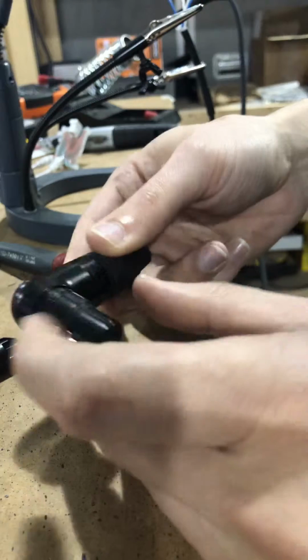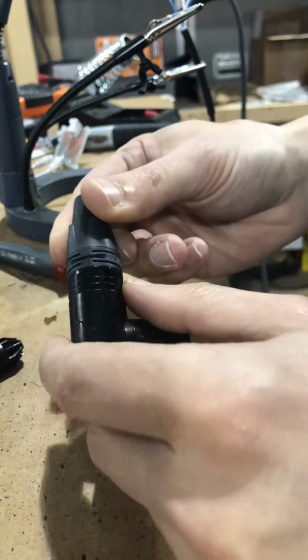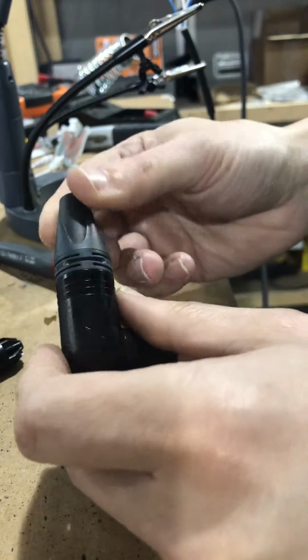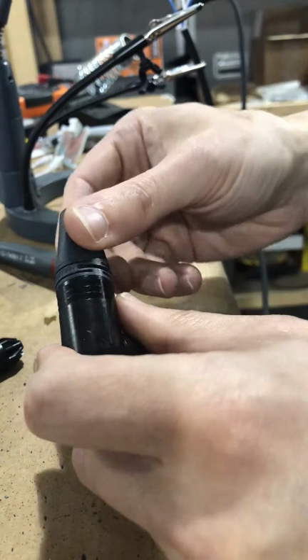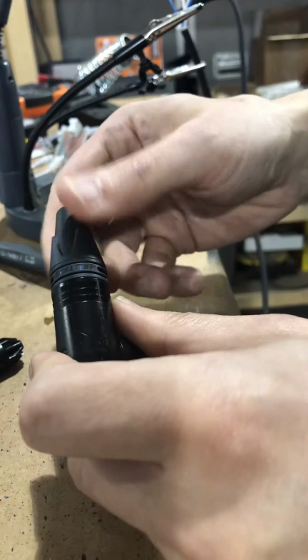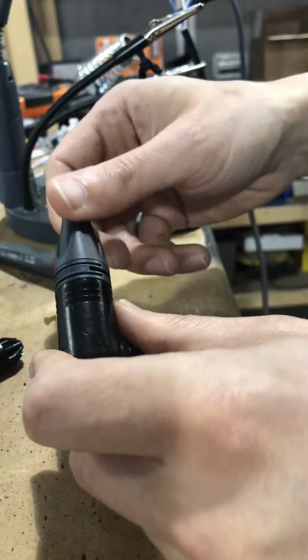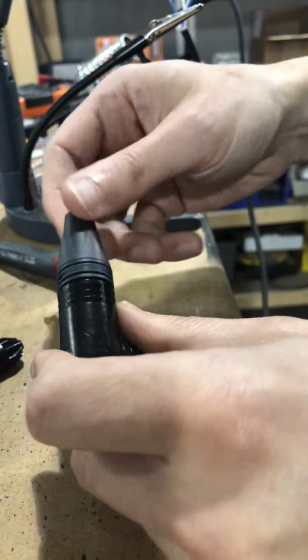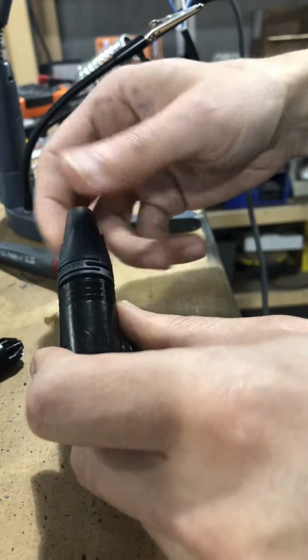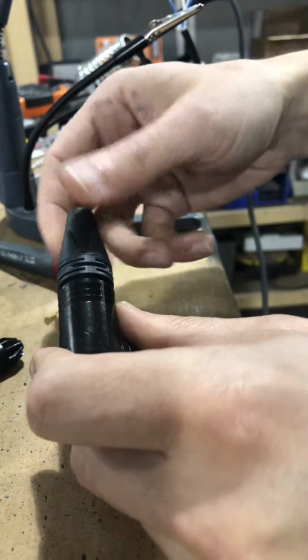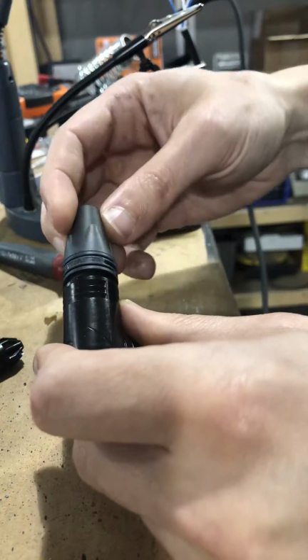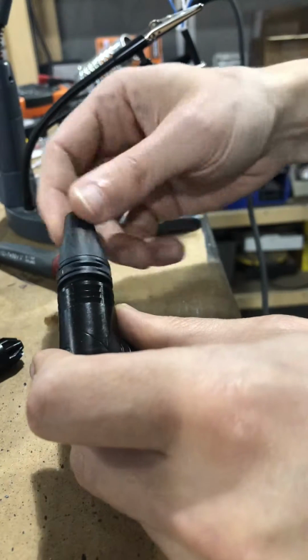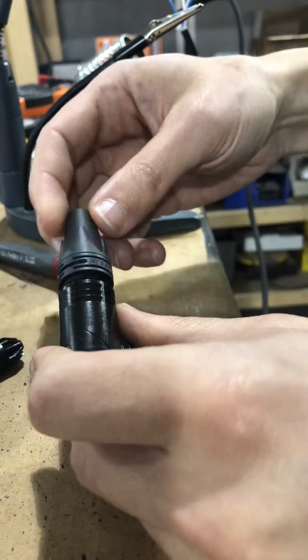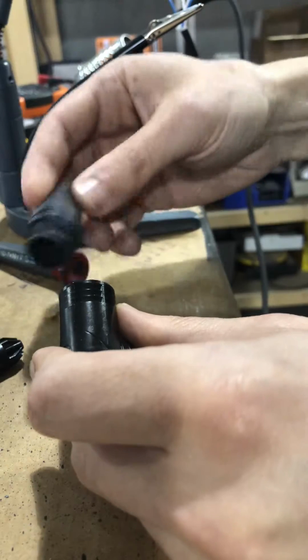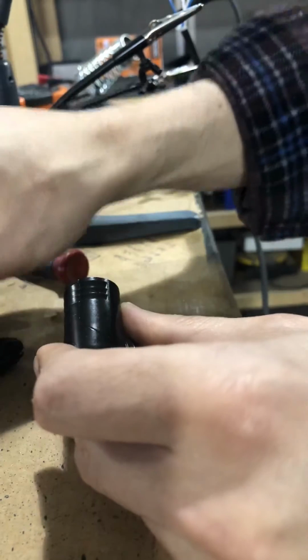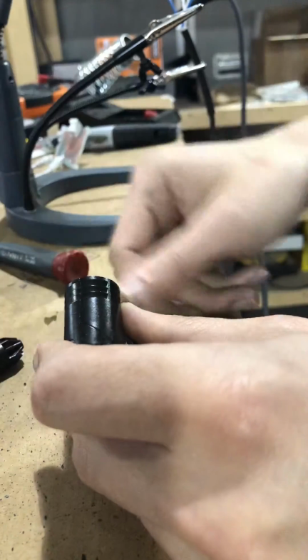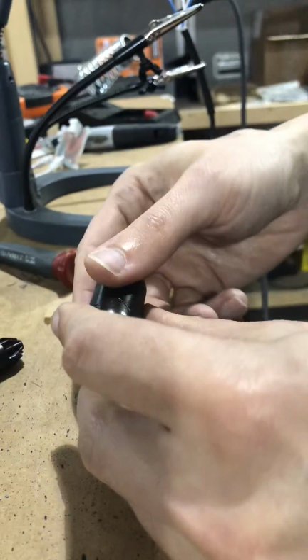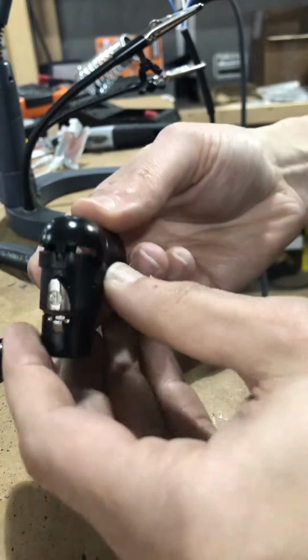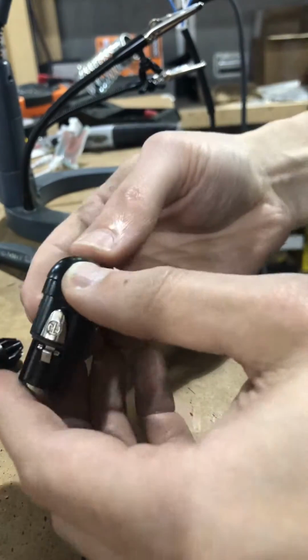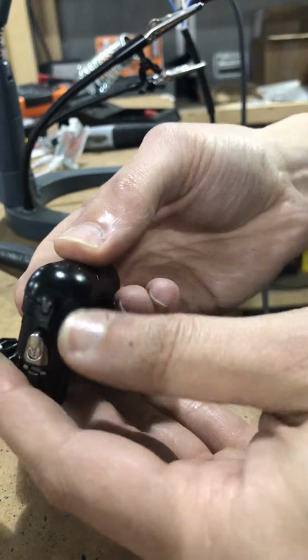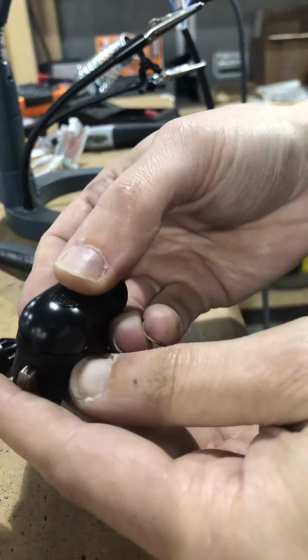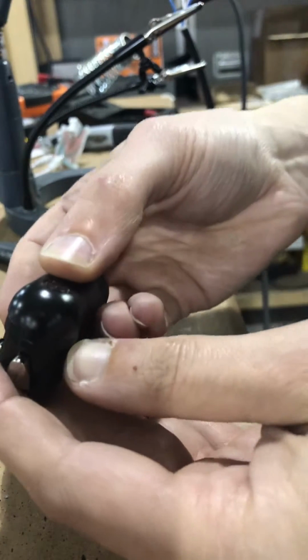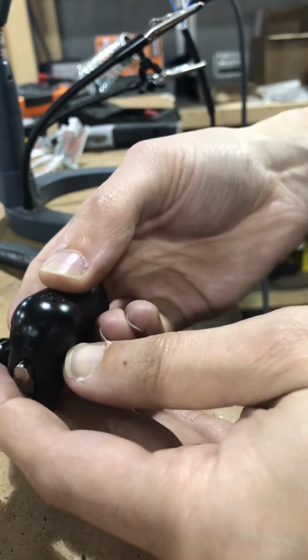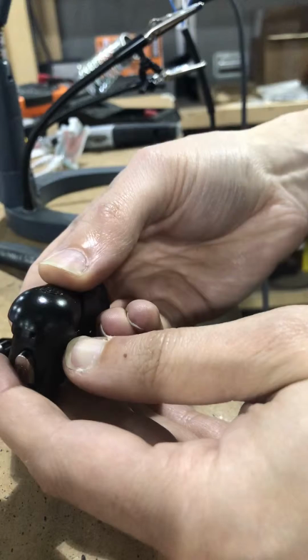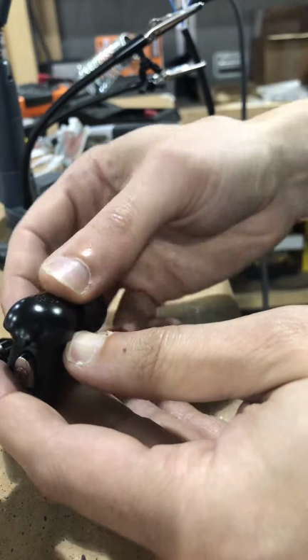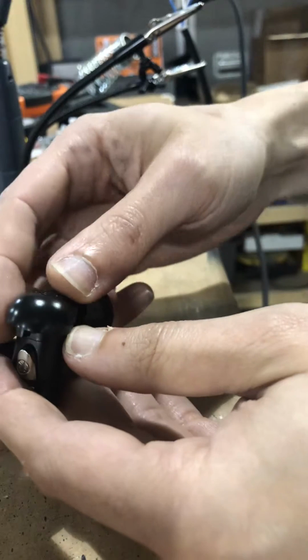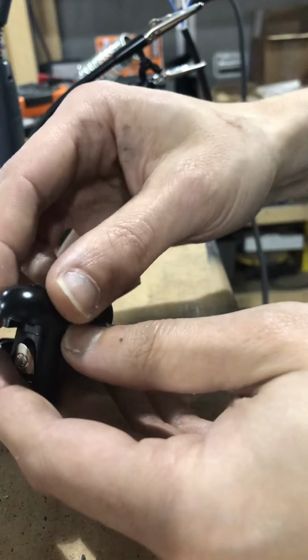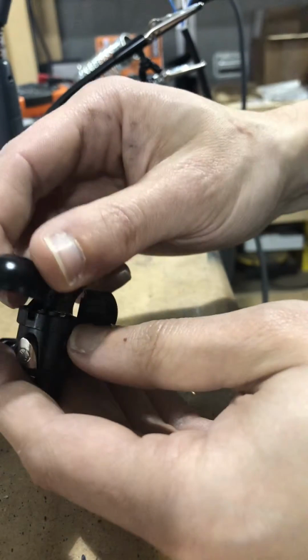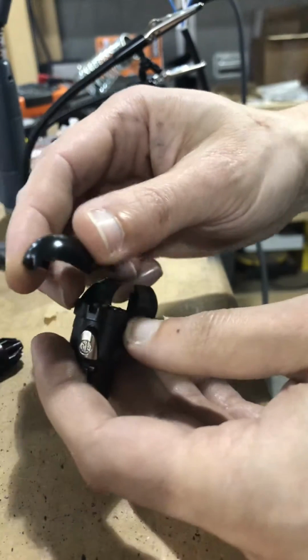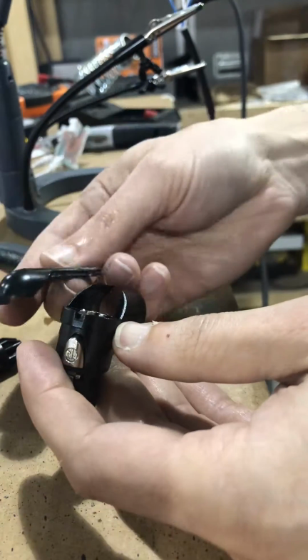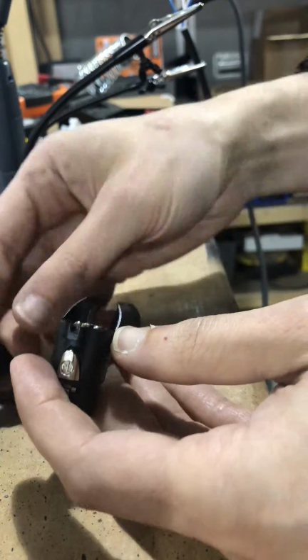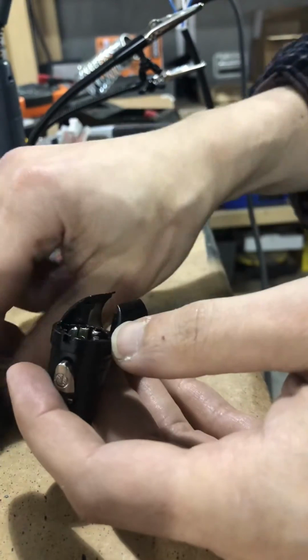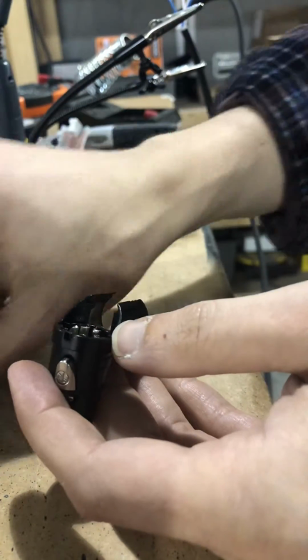First thing we're going to want to do is take this boot part off, which just unspins from here. Set that over there. It has a top part — this back piece — and that comes off just like that. Set that over there.